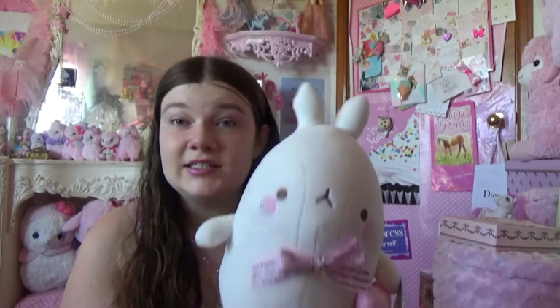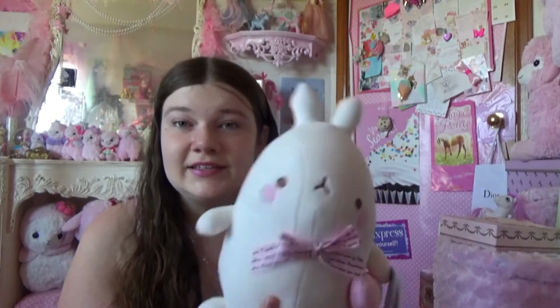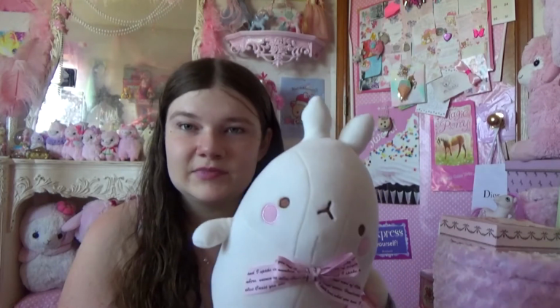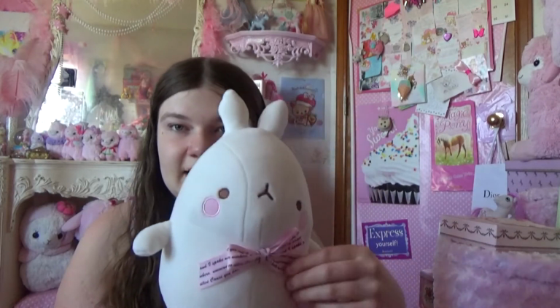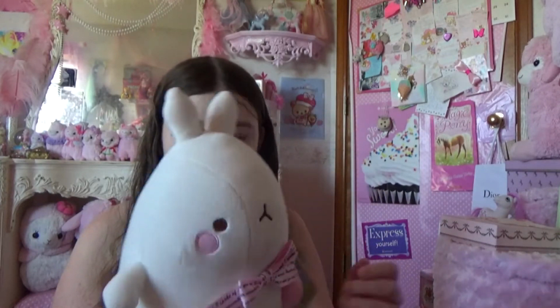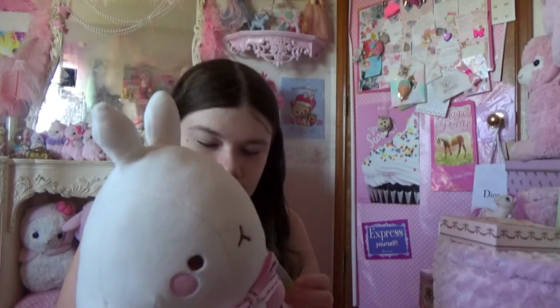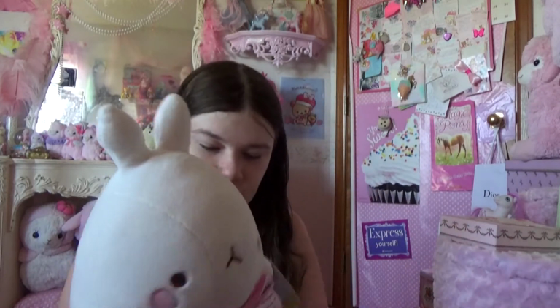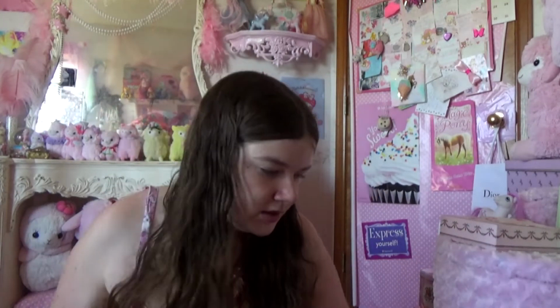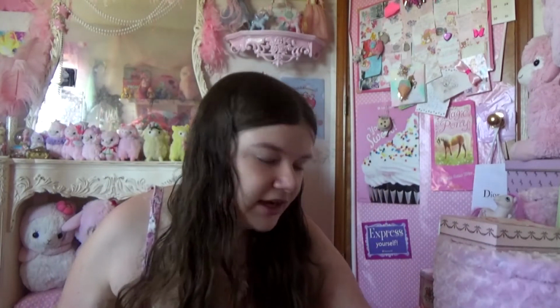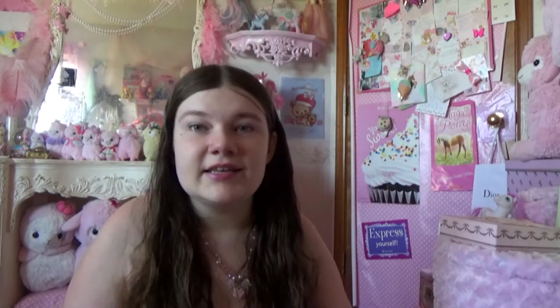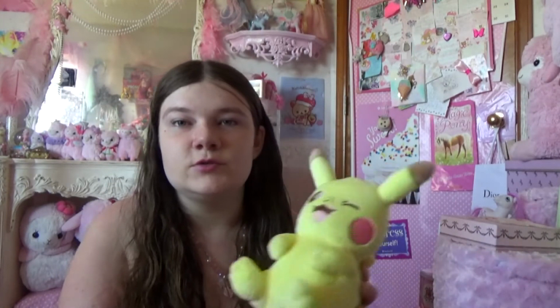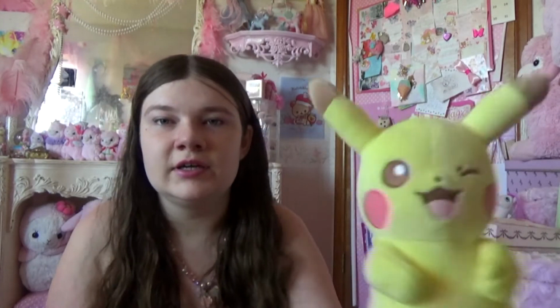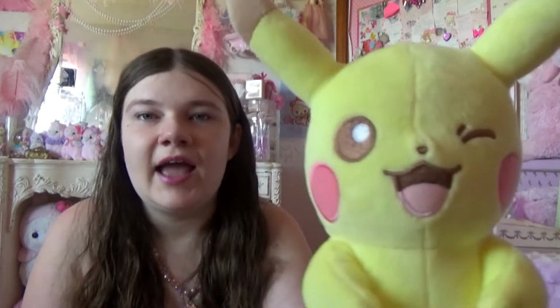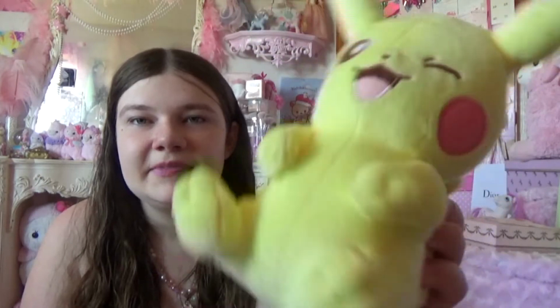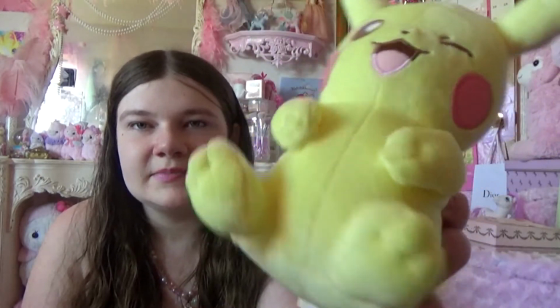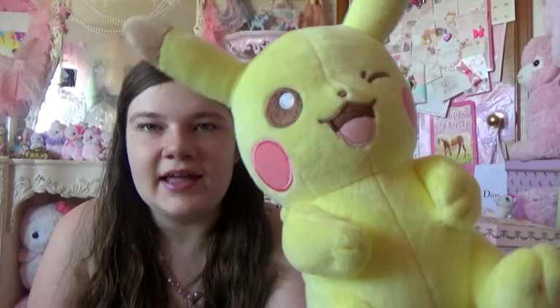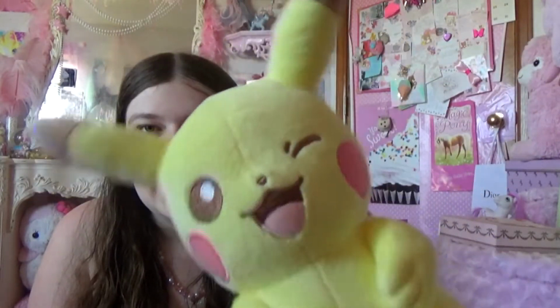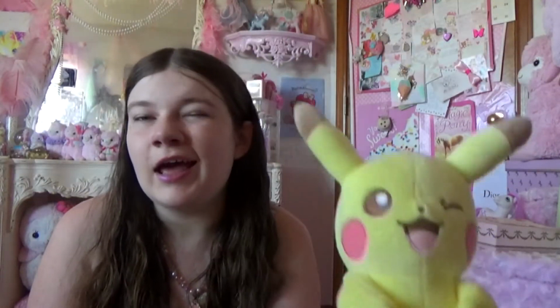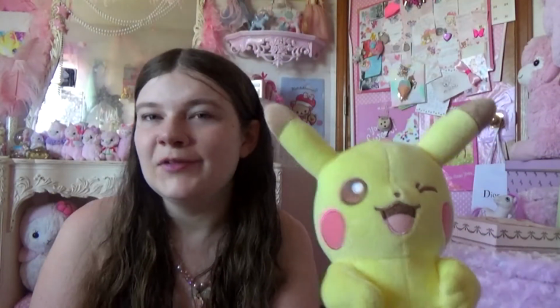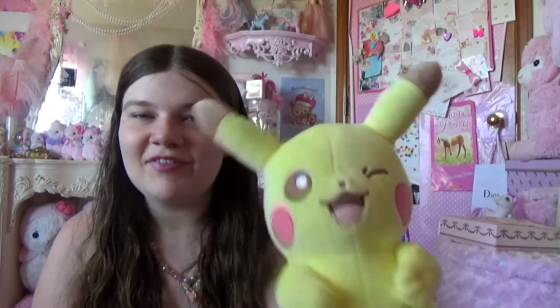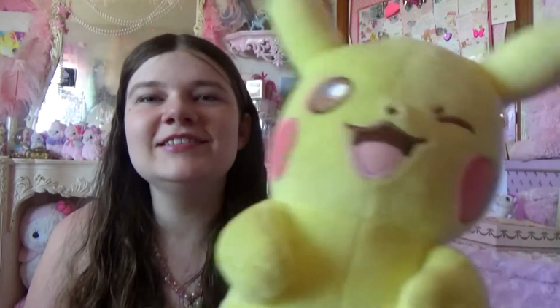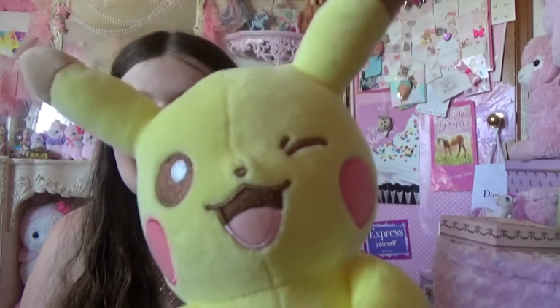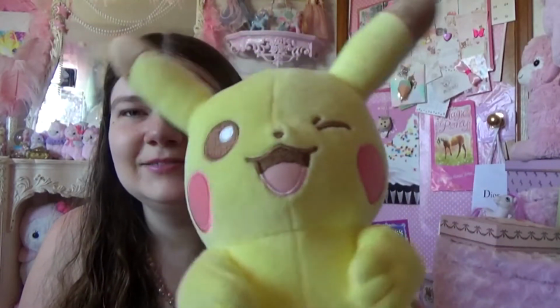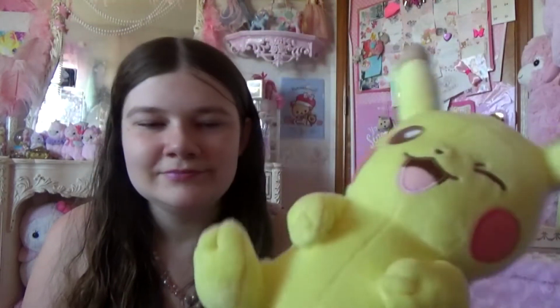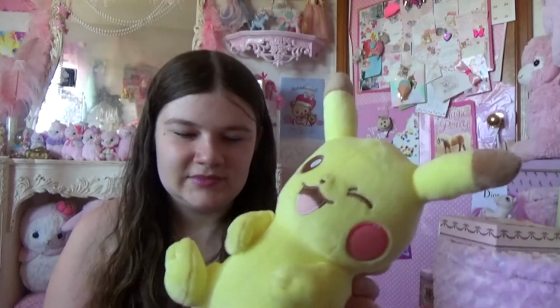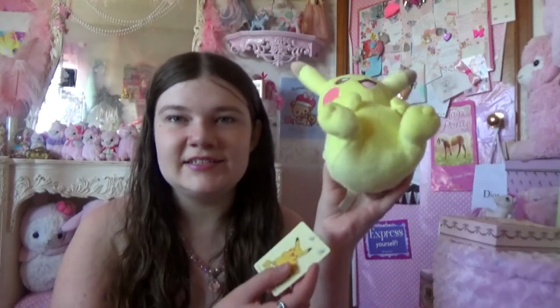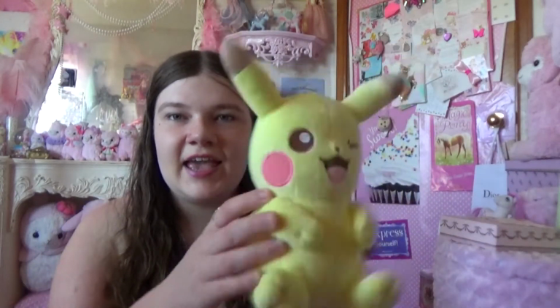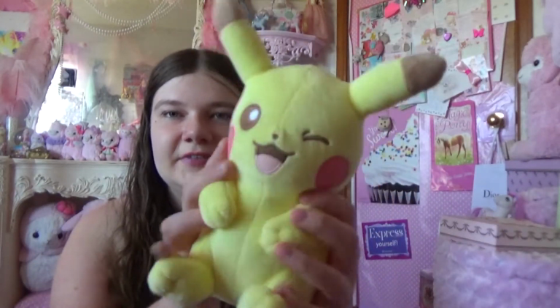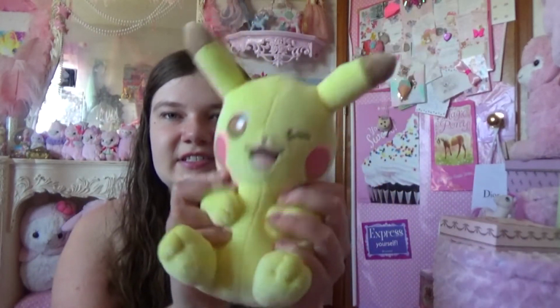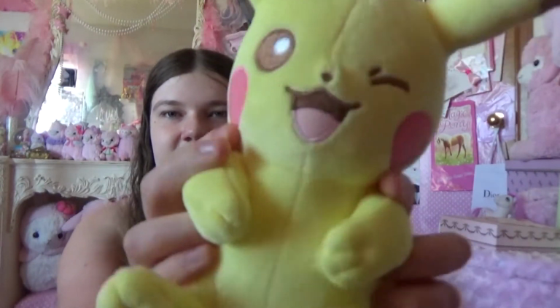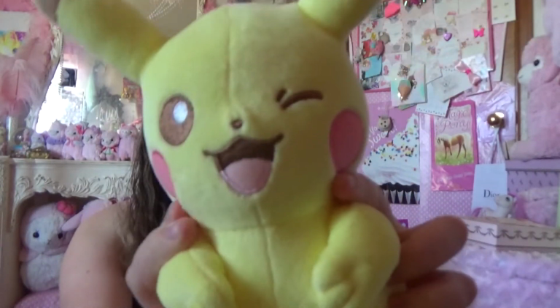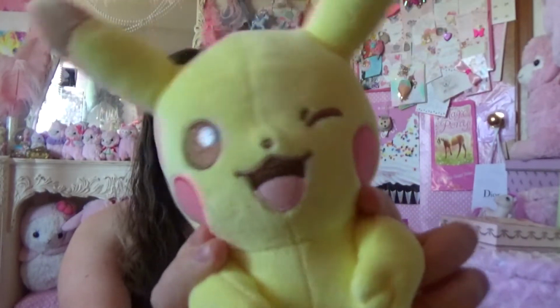He's so cute, he's got a little bow. And then I got this little Pikachu — I liked it because it was pastel and it did a winky face. He's got his little tags, very squishy and kawaii.